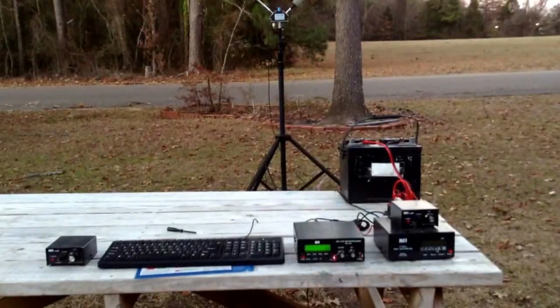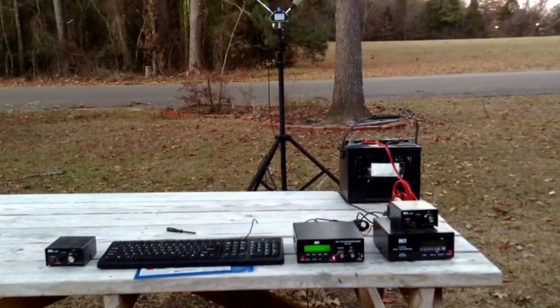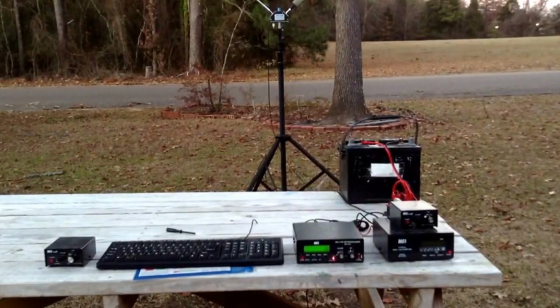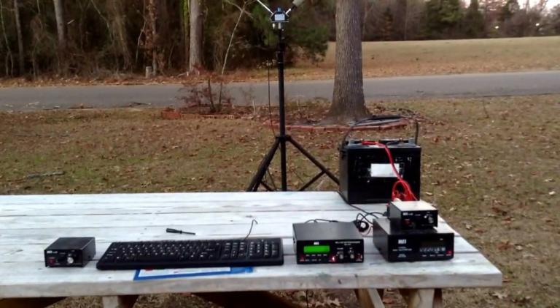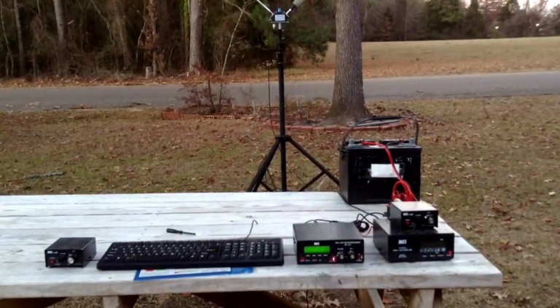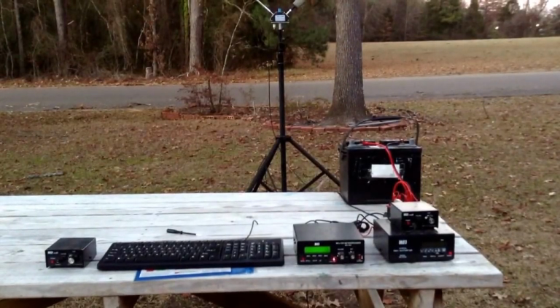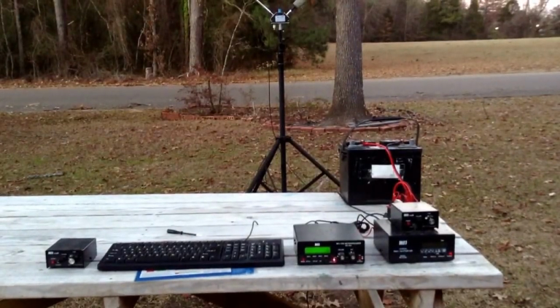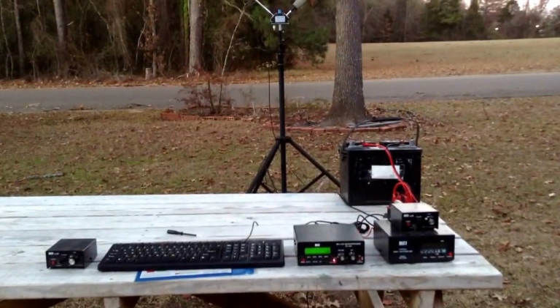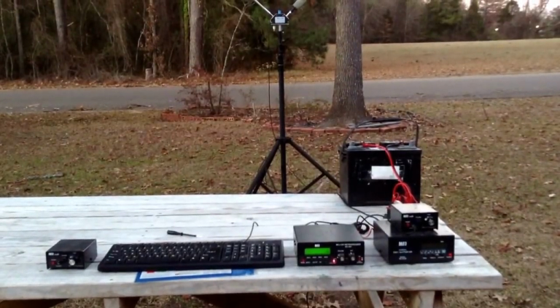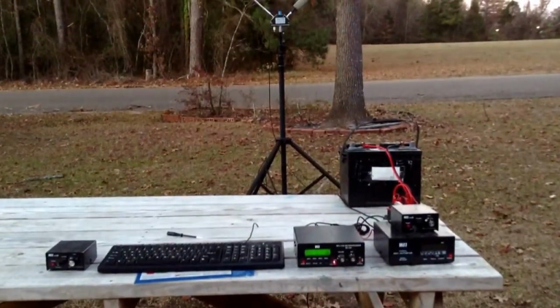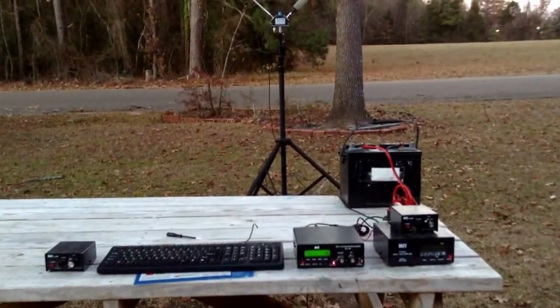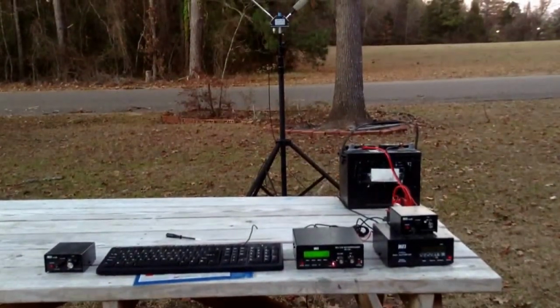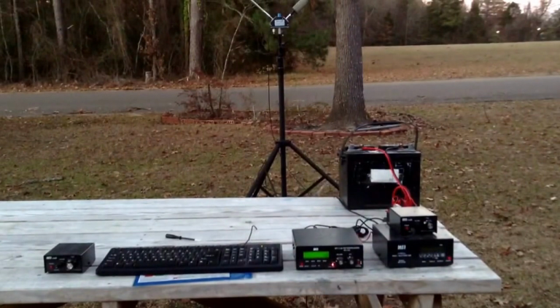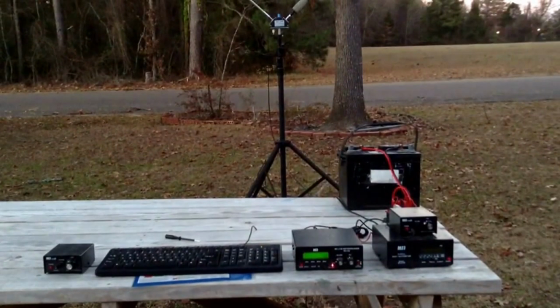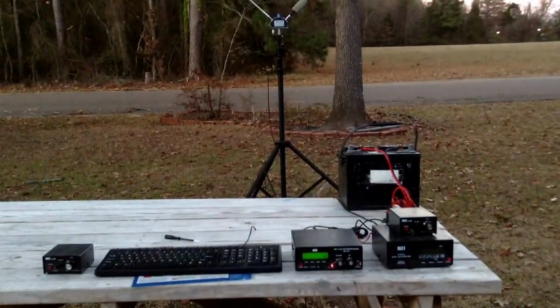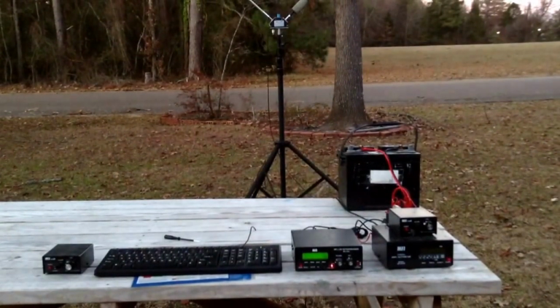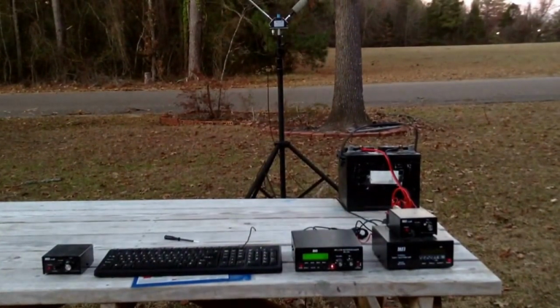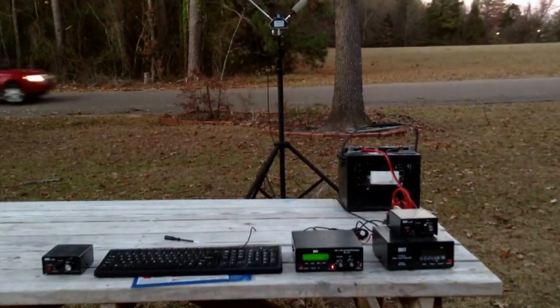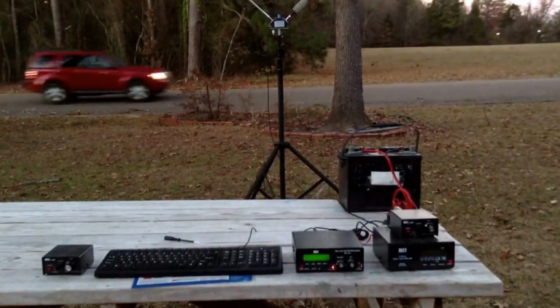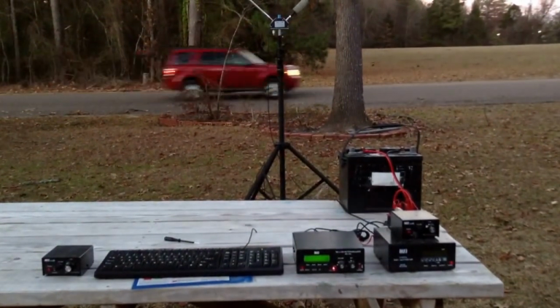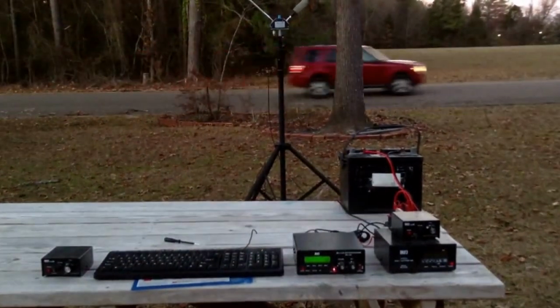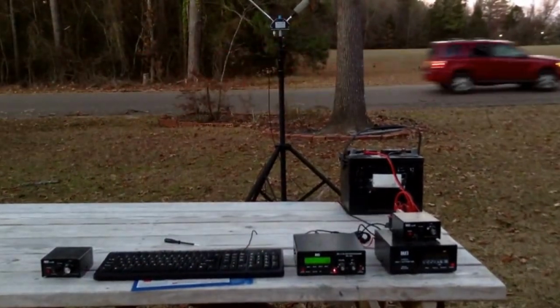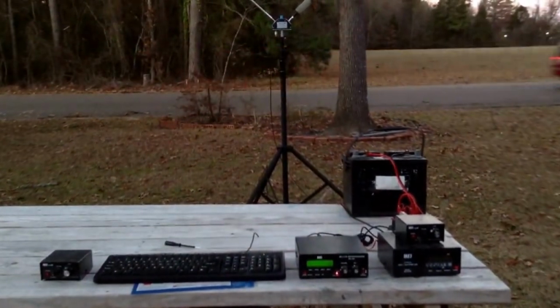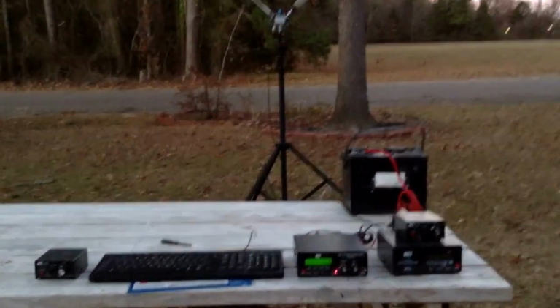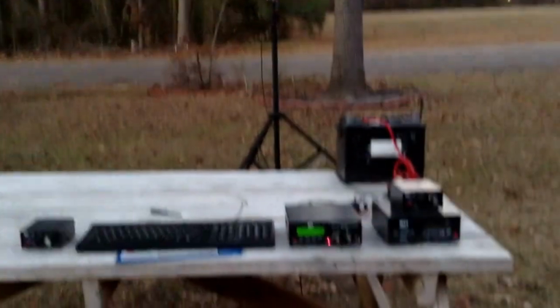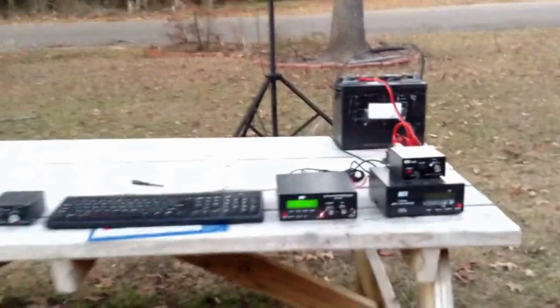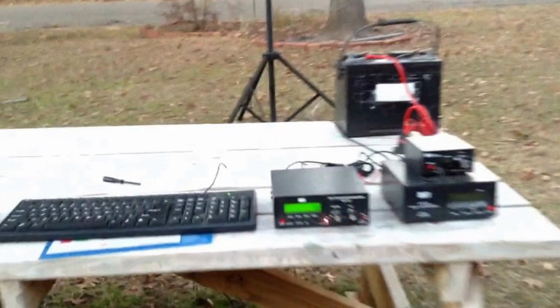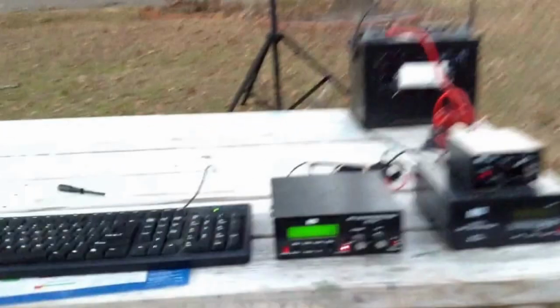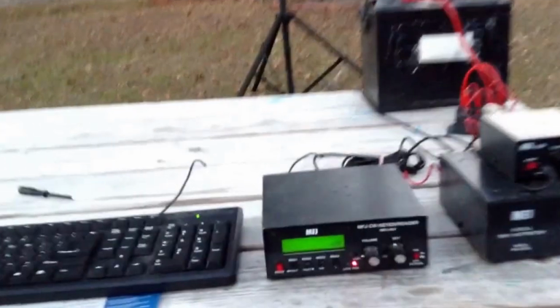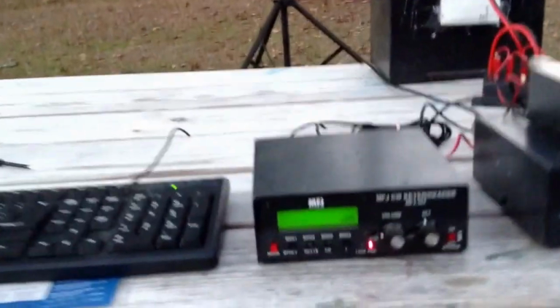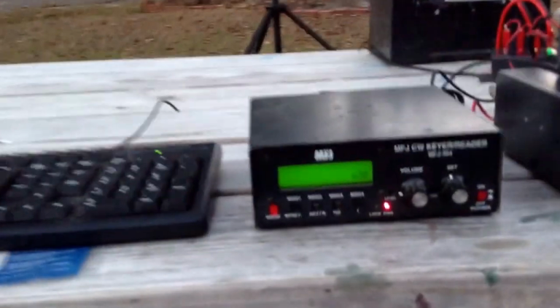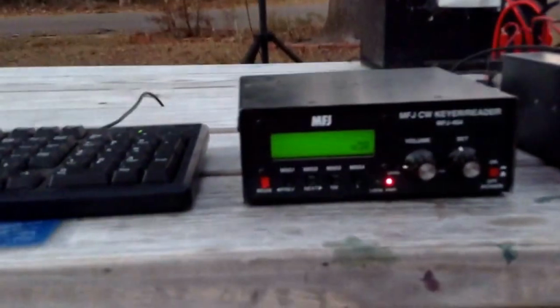Hello, this is Chad, KE5FBA, and today we're going to review the MFJ-464 CW Keyer Reader.